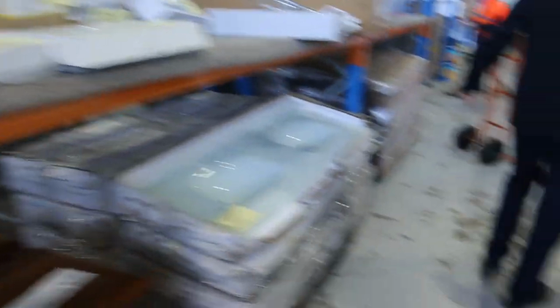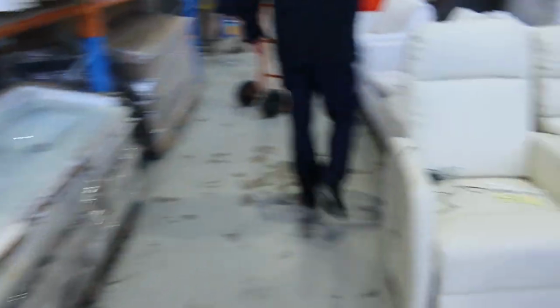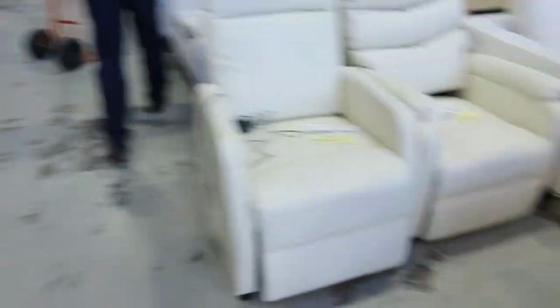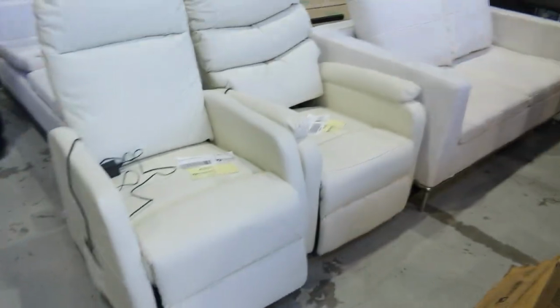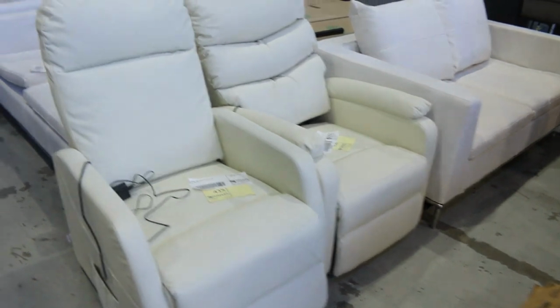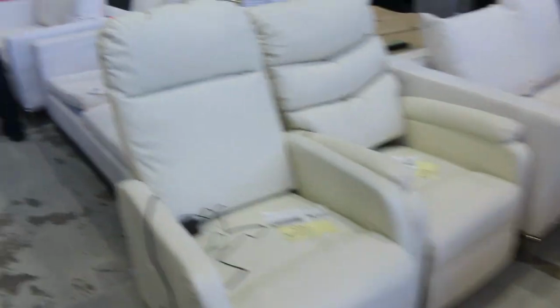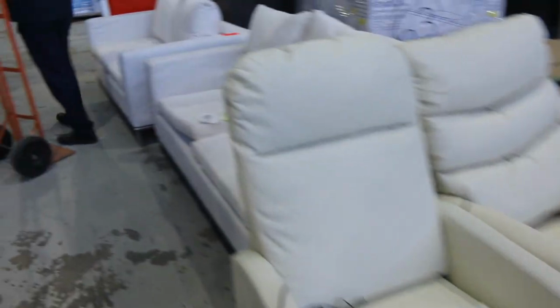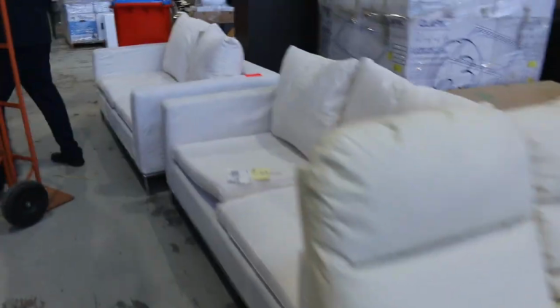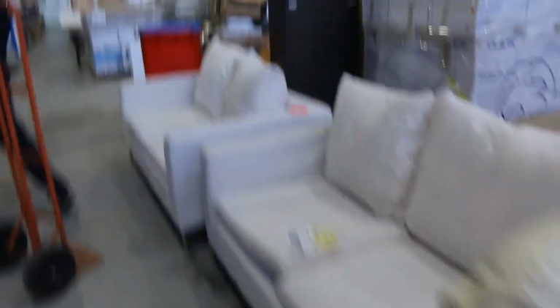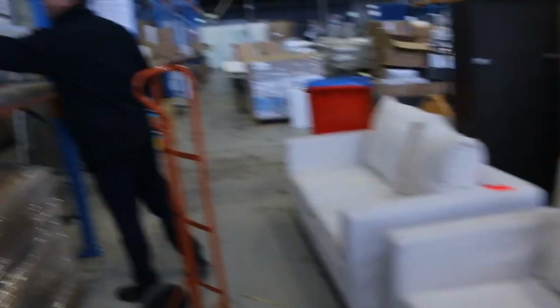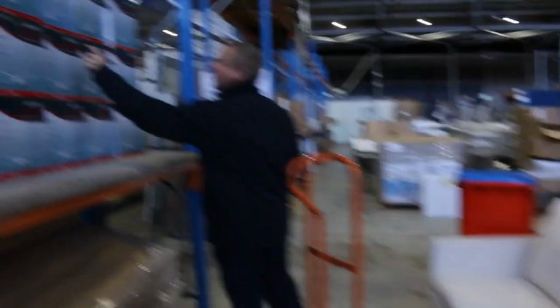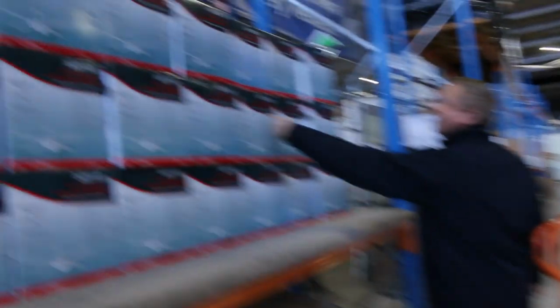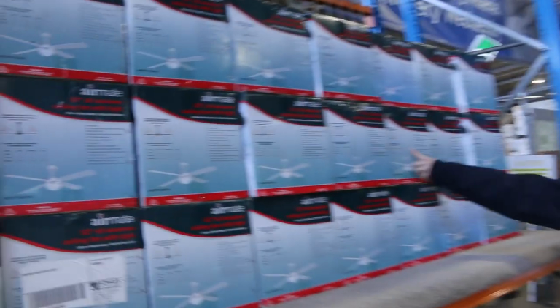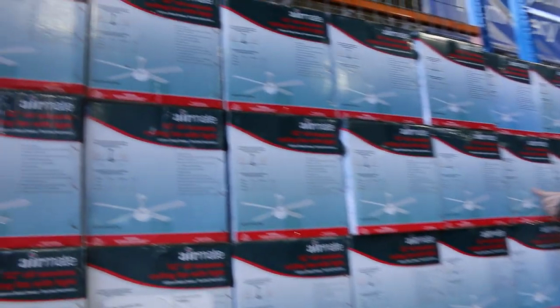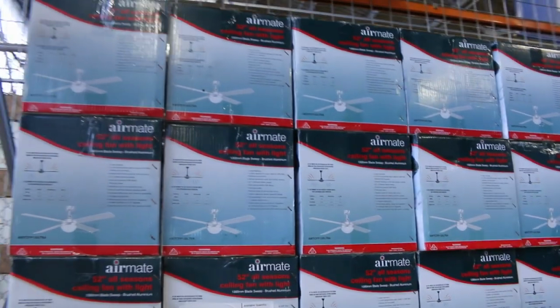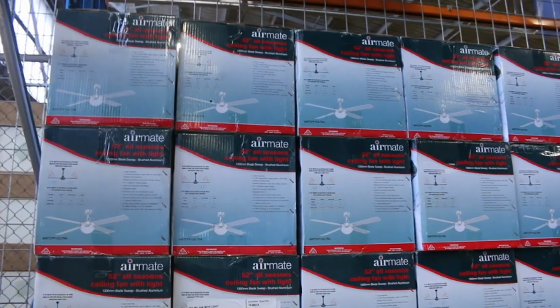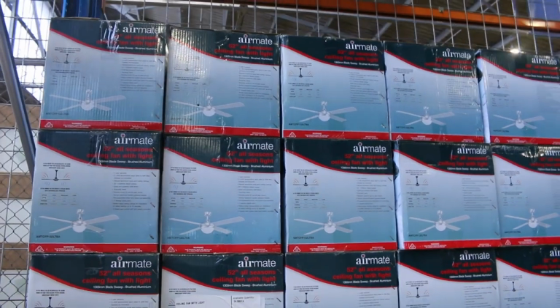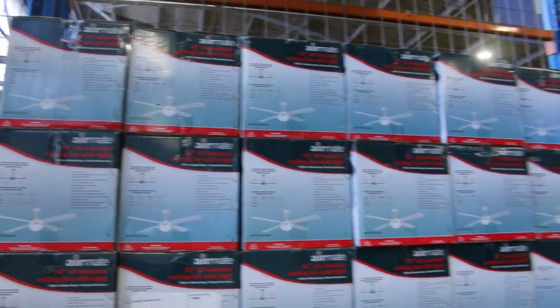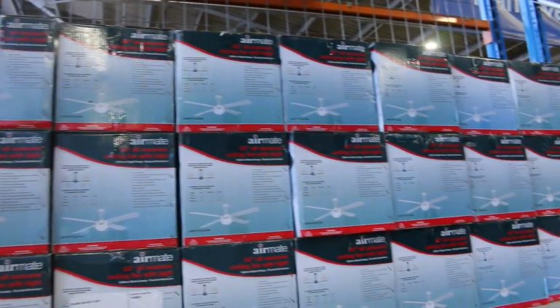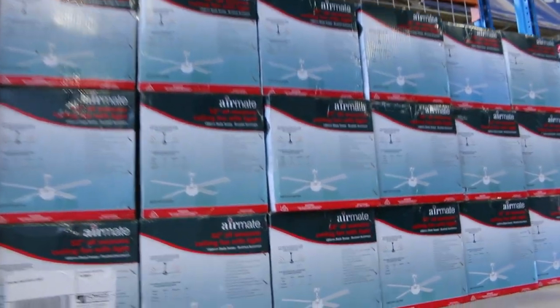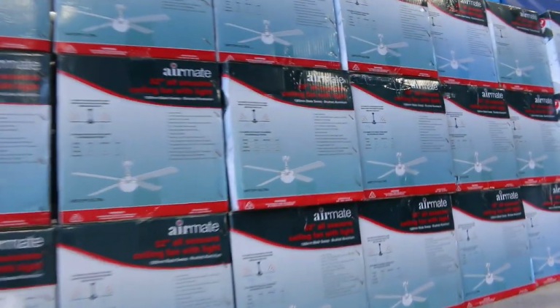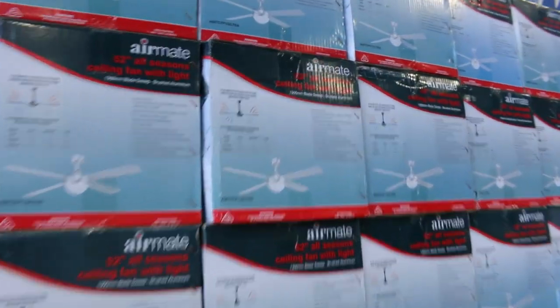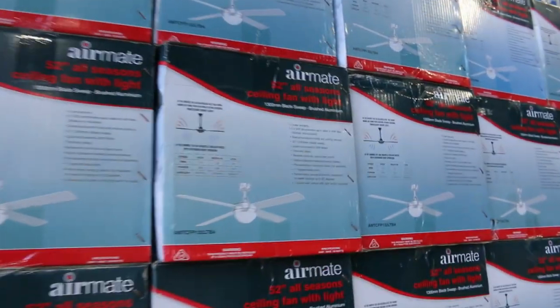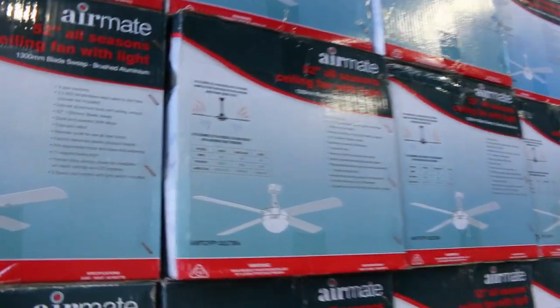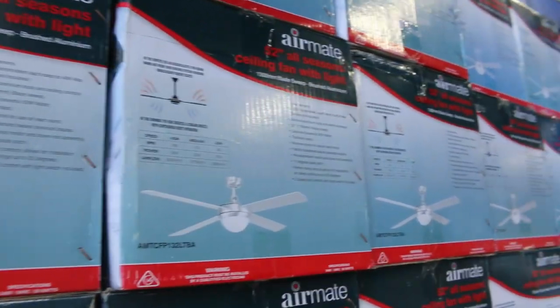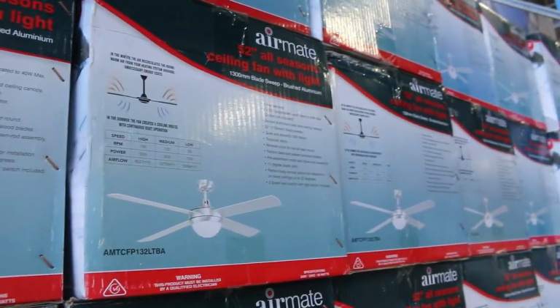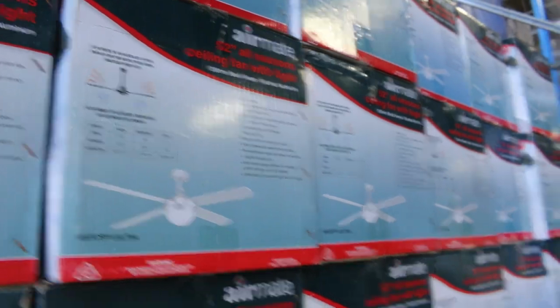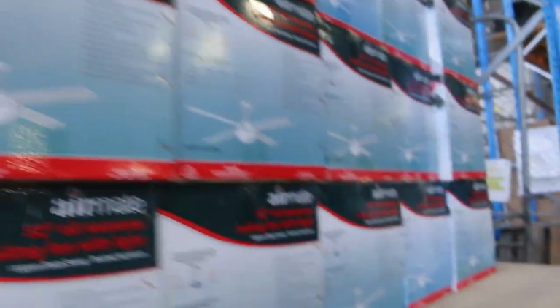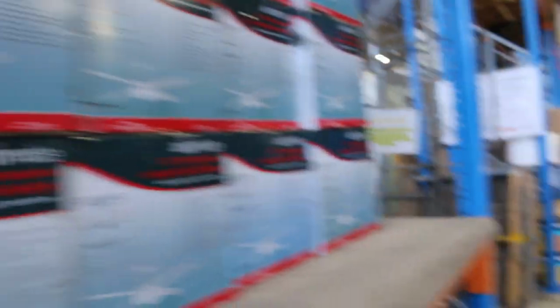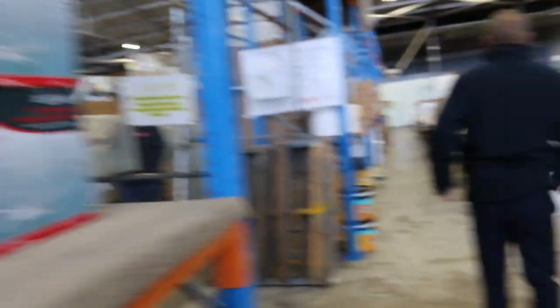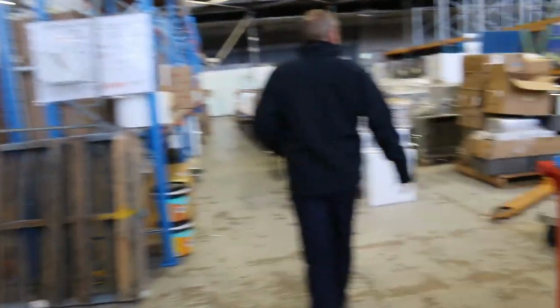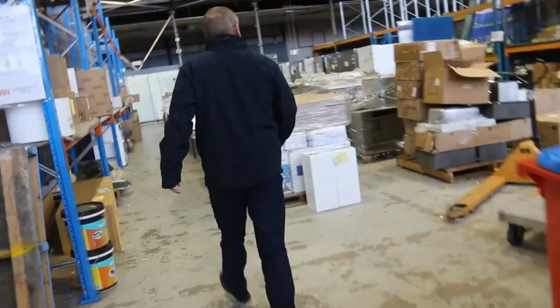More furniture — heaps more furniture here. We've got 52-inch ceiling fans with in-built lights in the brushed aluminium colour. Looks like there's about 24 of those available. They'll be good buying.